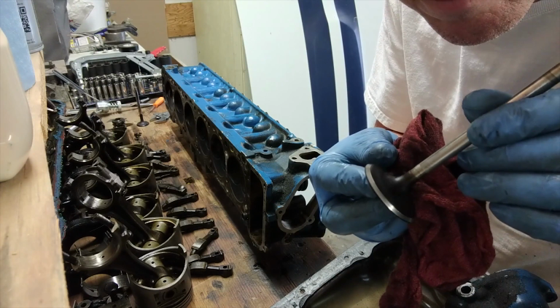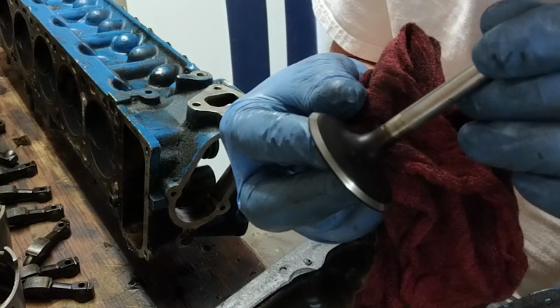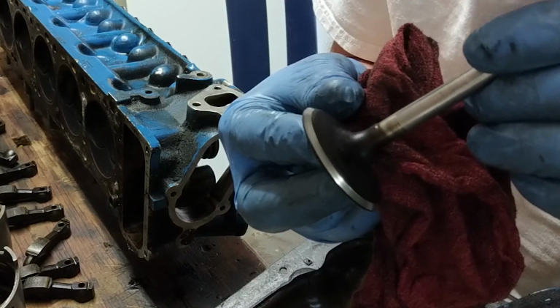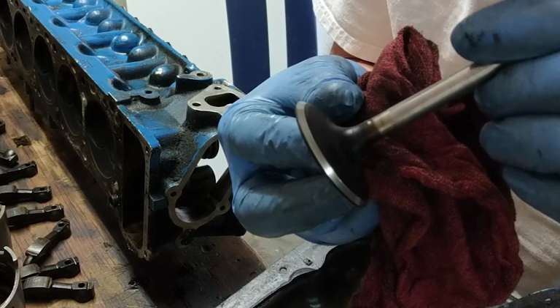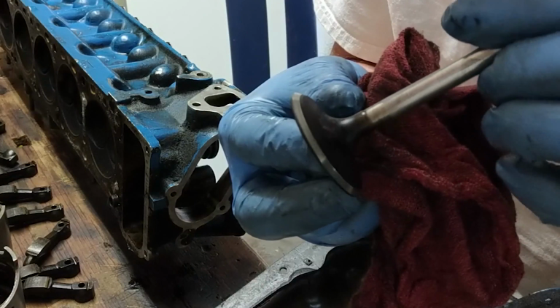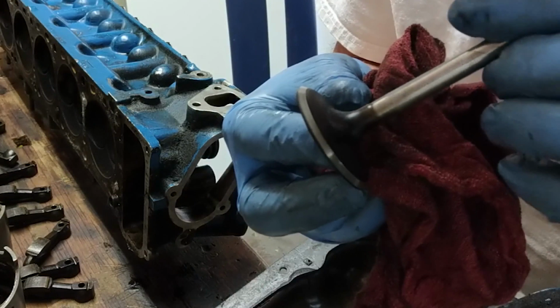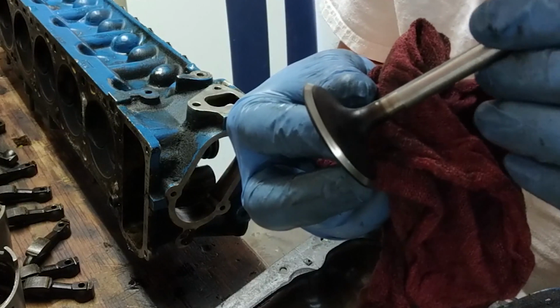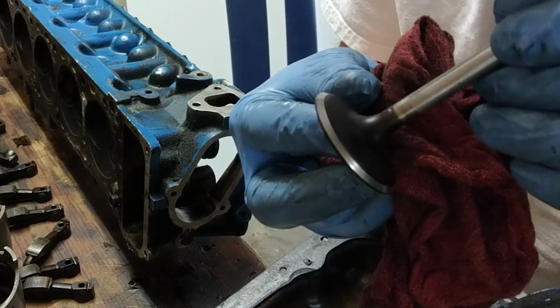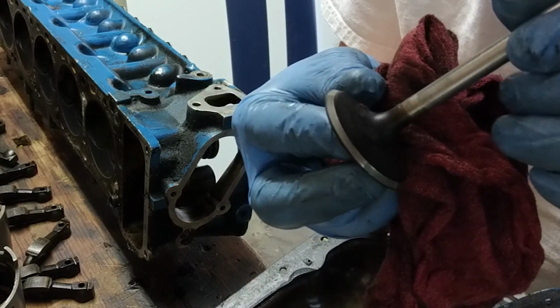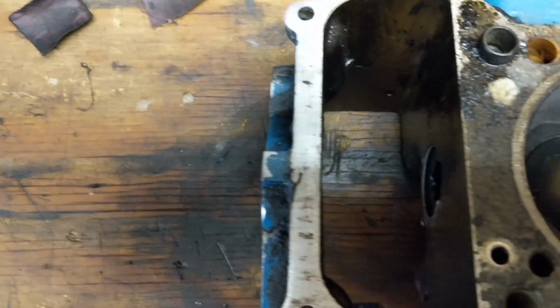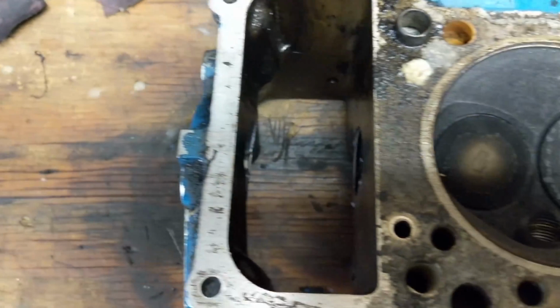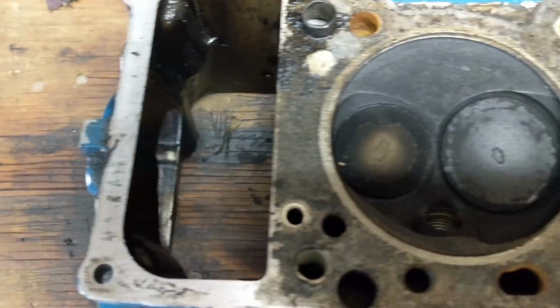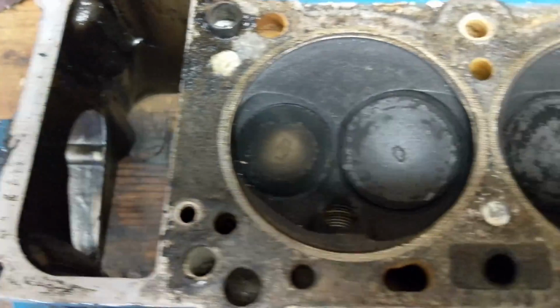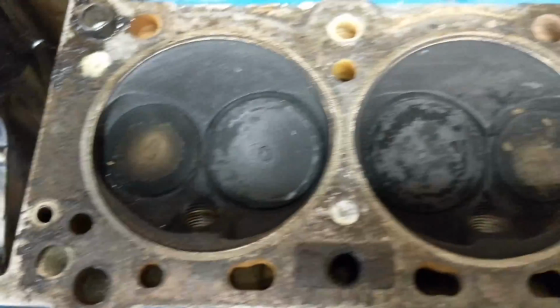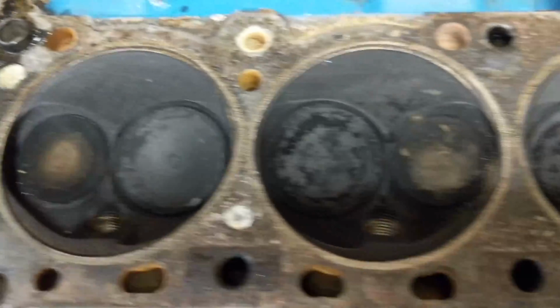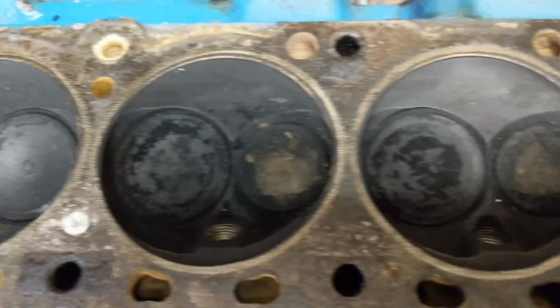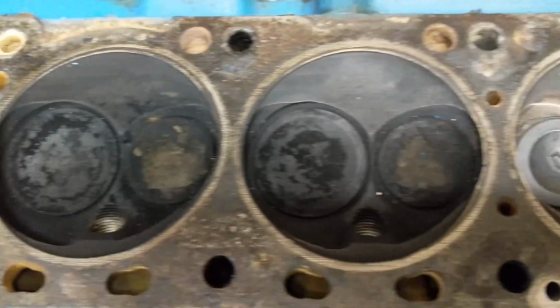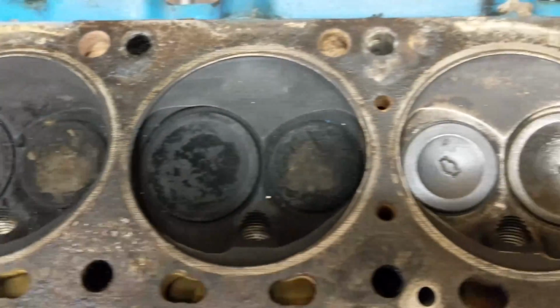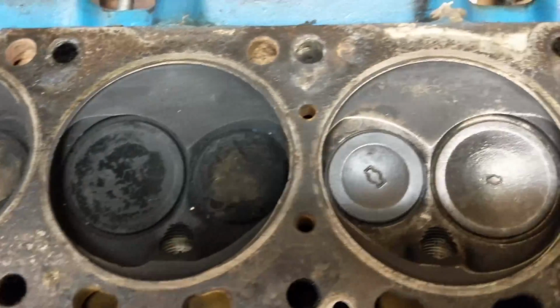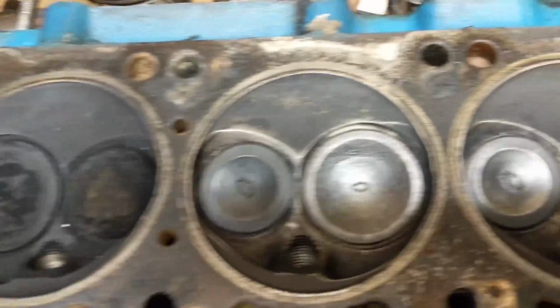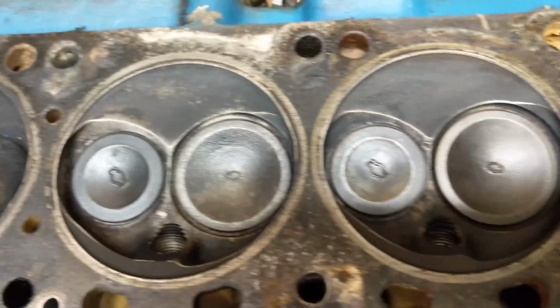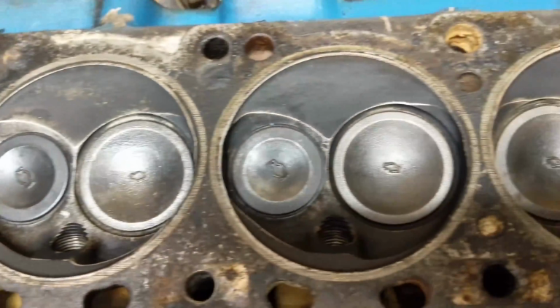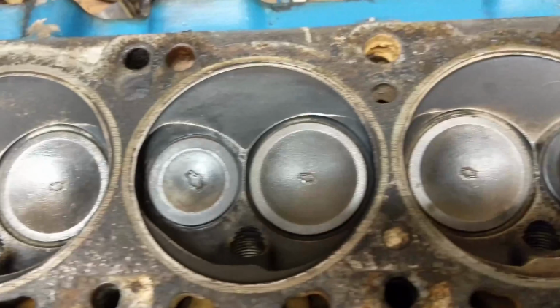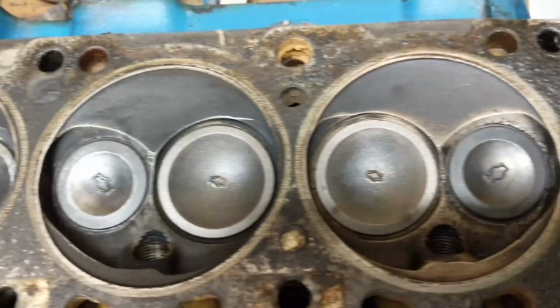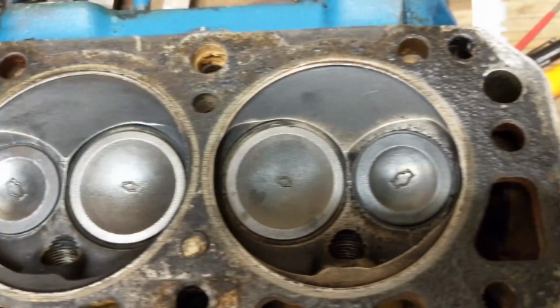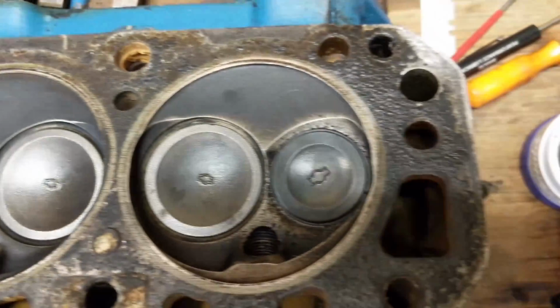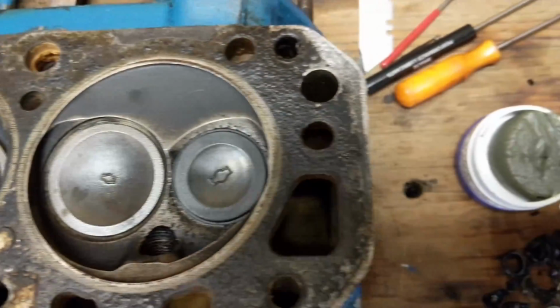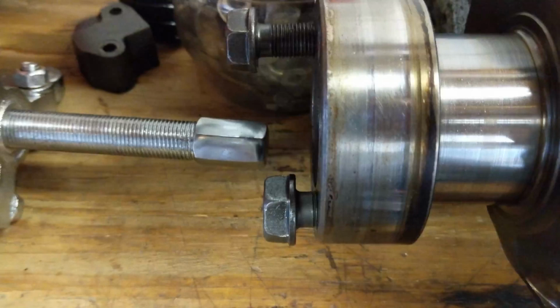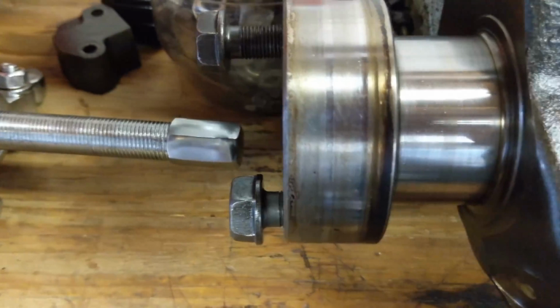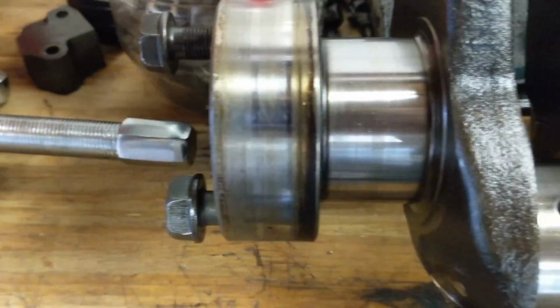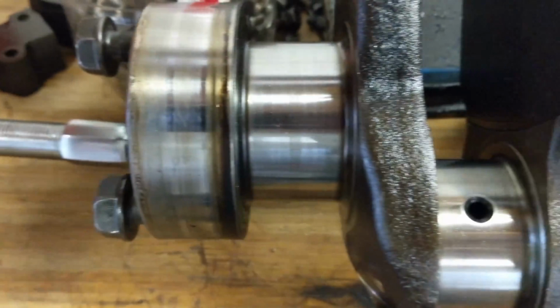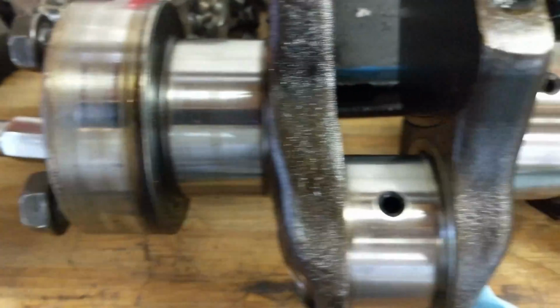It's lapped. Pretty. And this is after. Sweet. Crank's in really good shape.